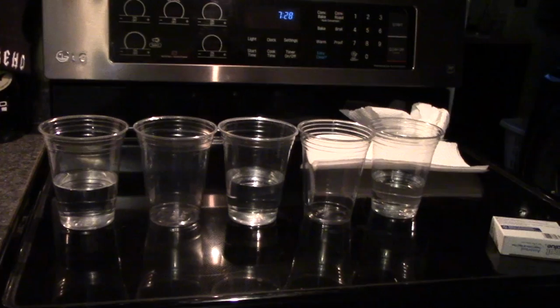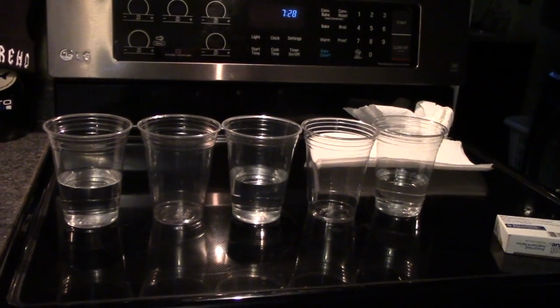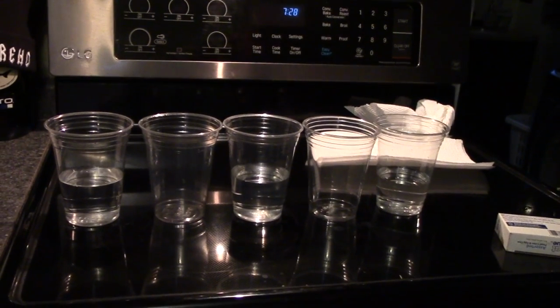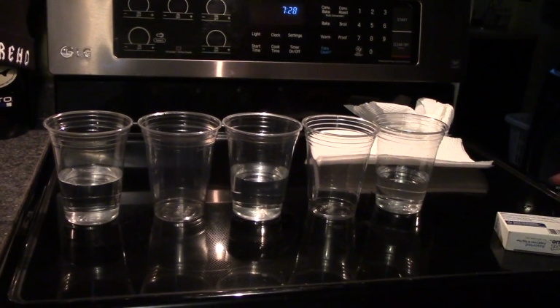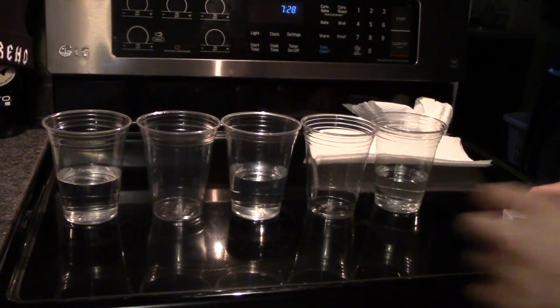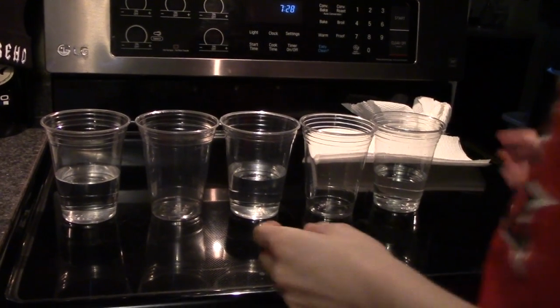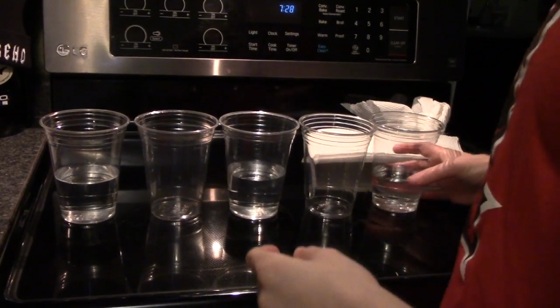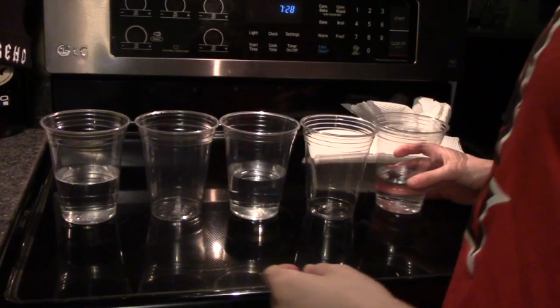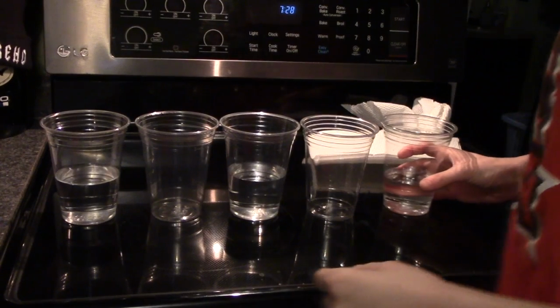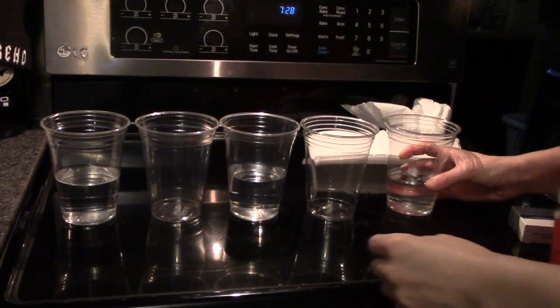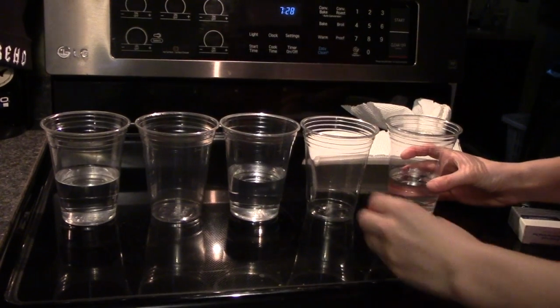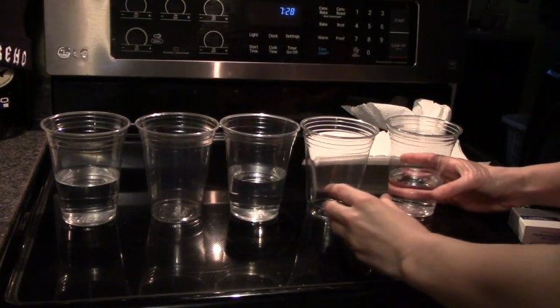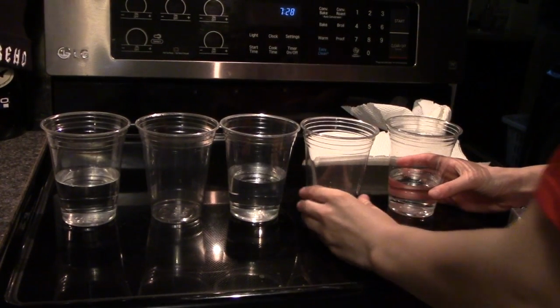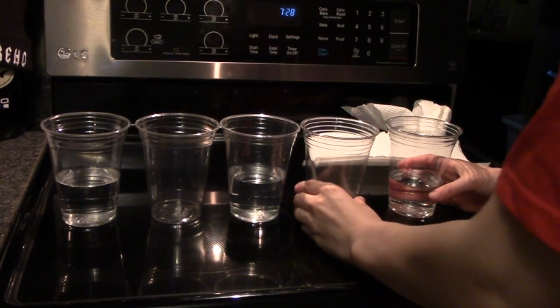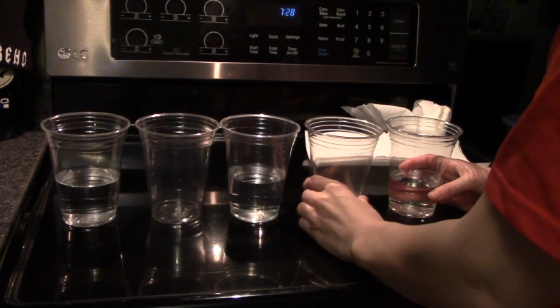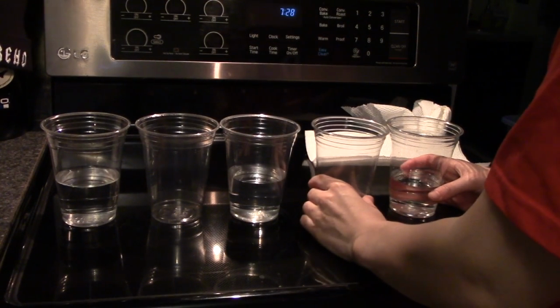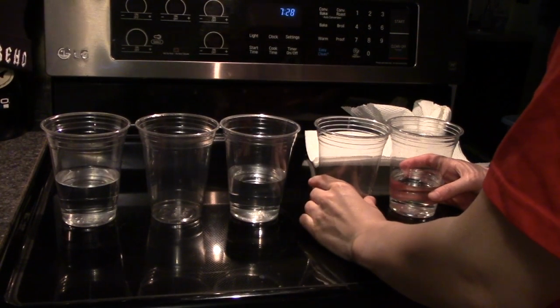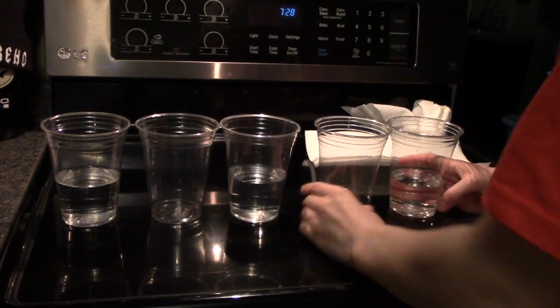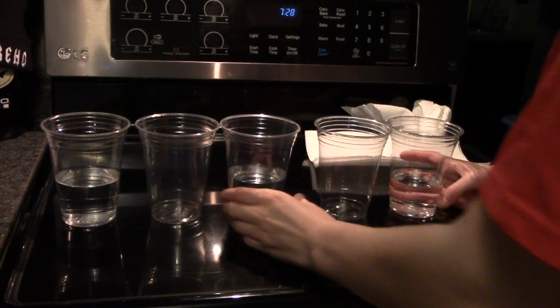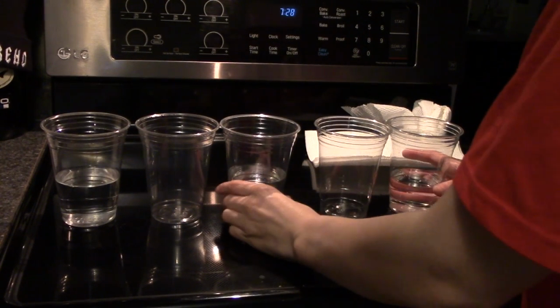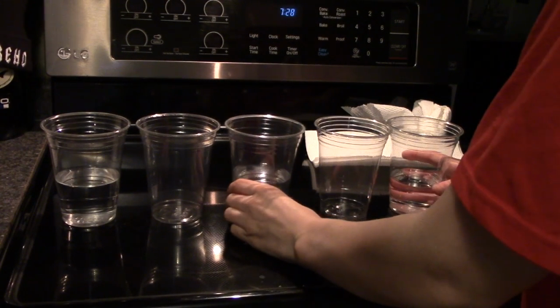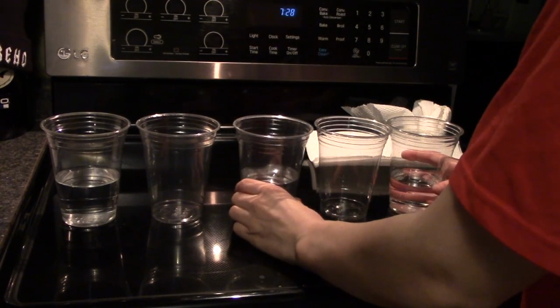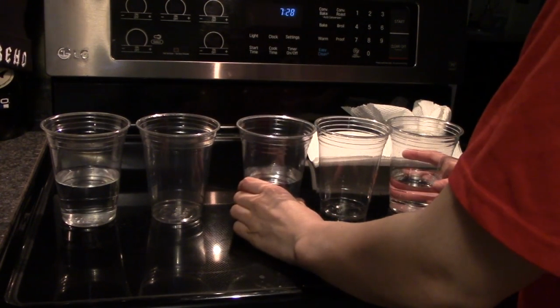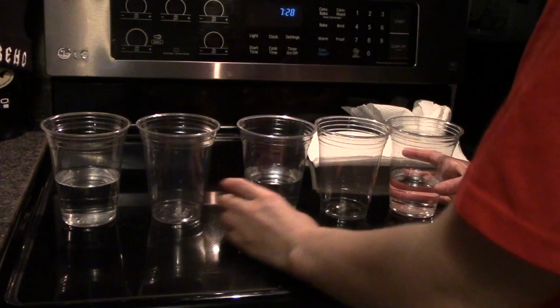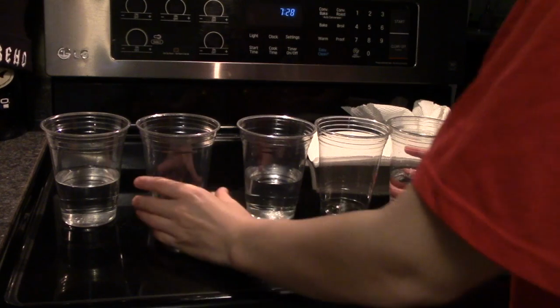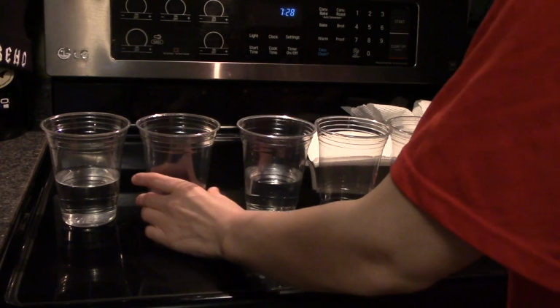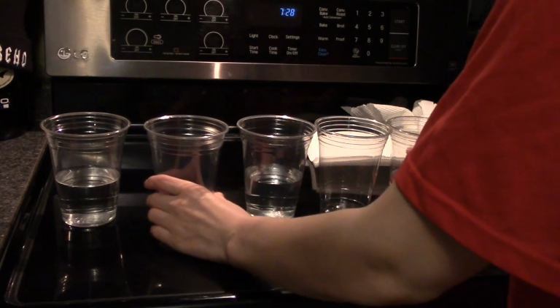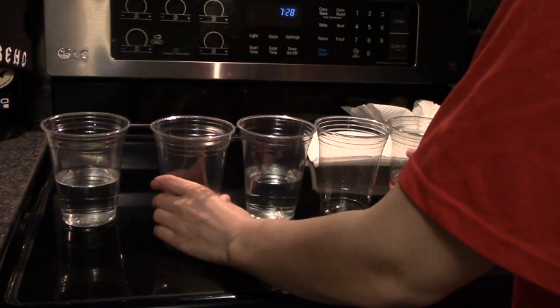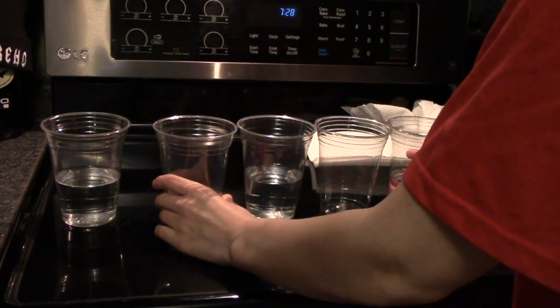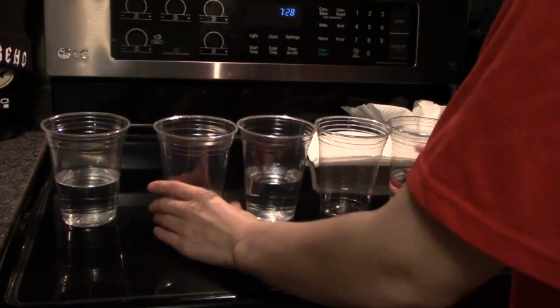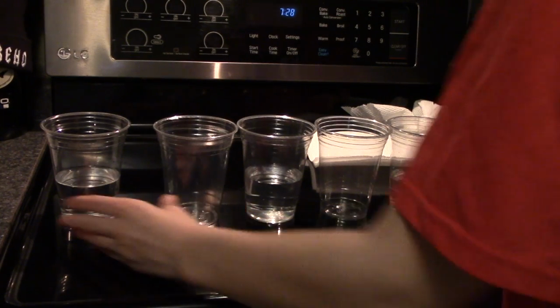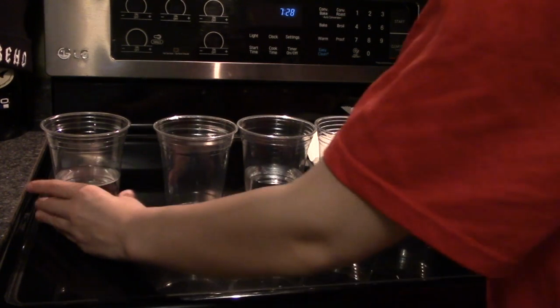The next thing you're going to want to do is put water in every other cup and put them next to one another.